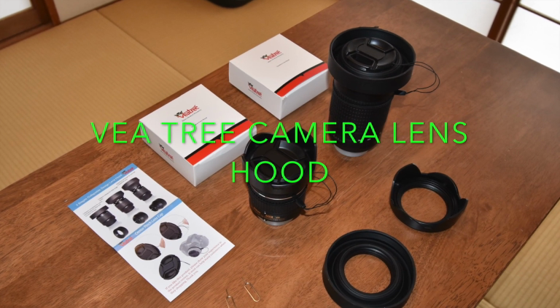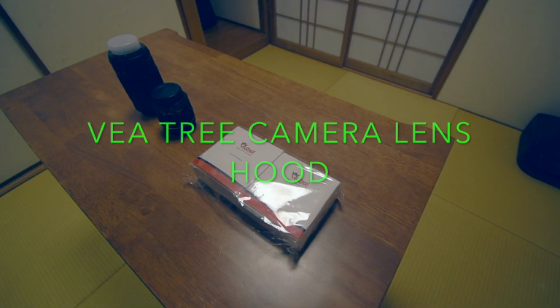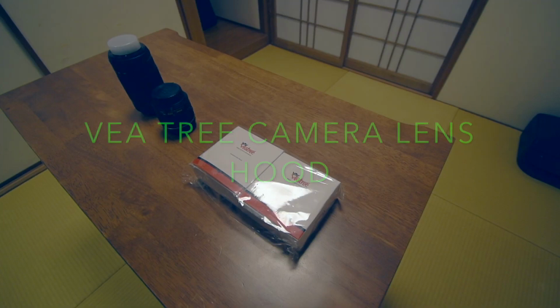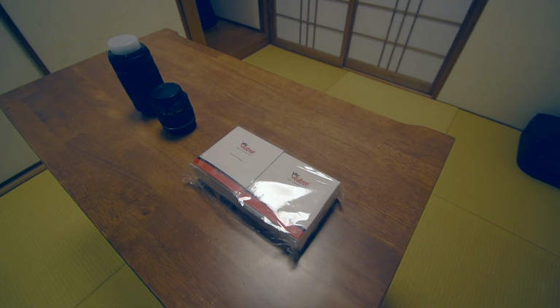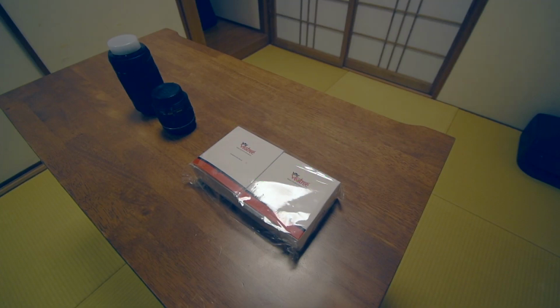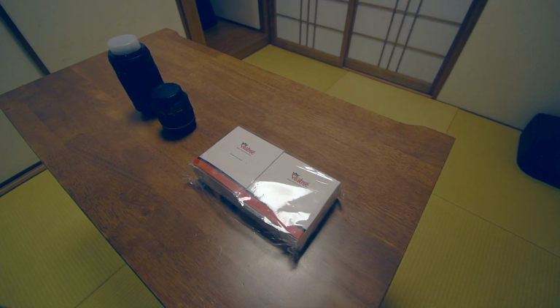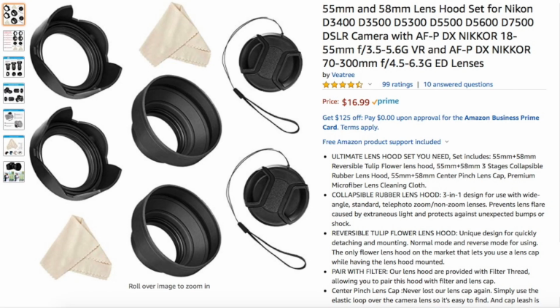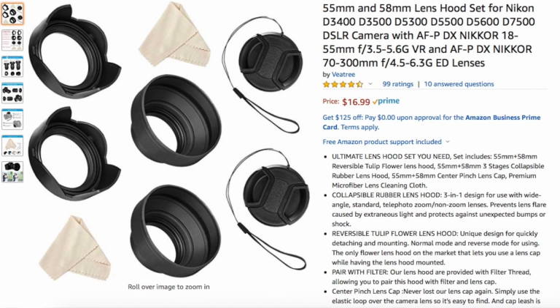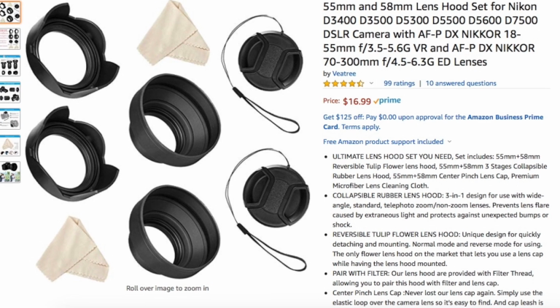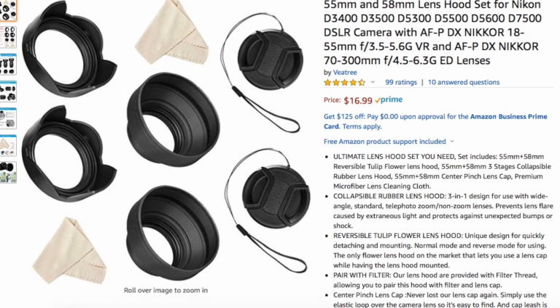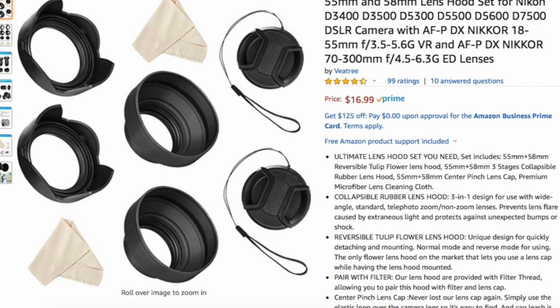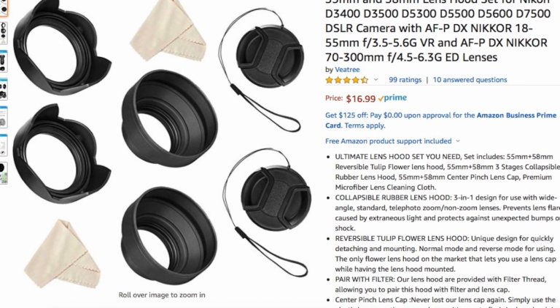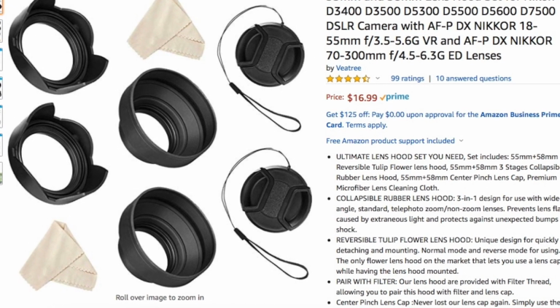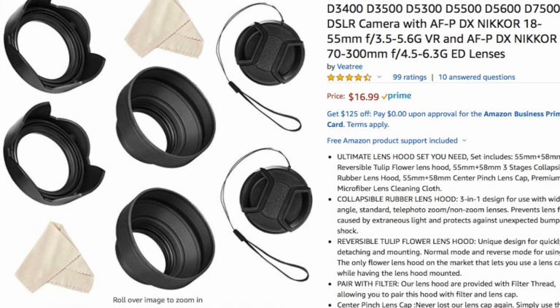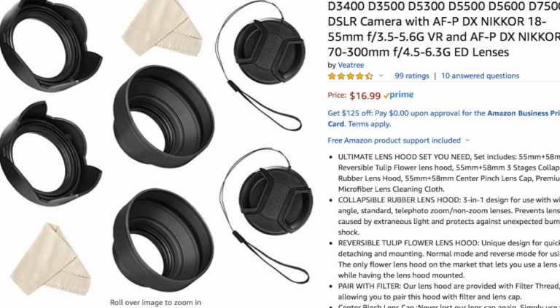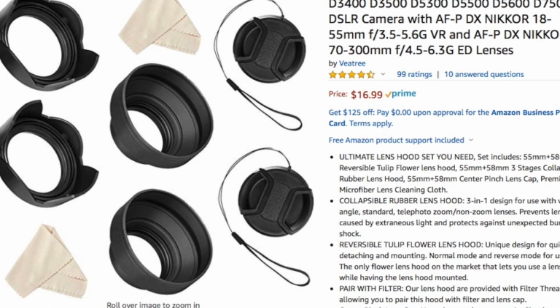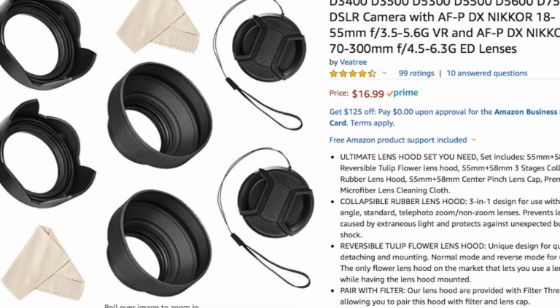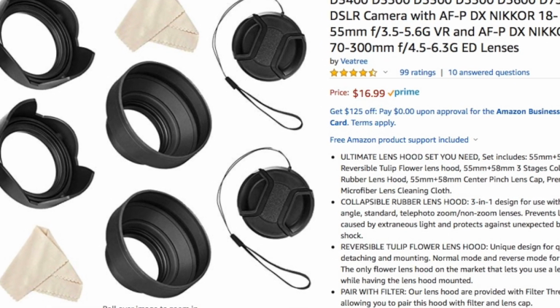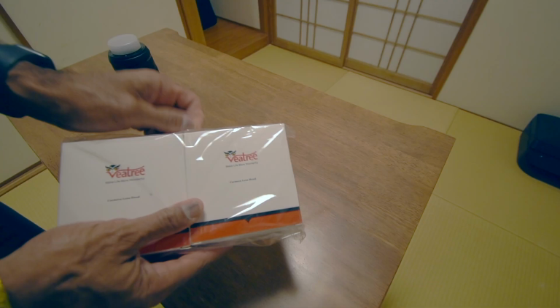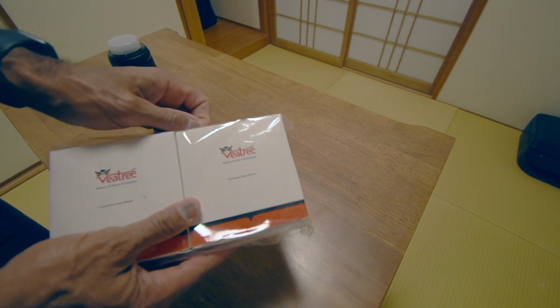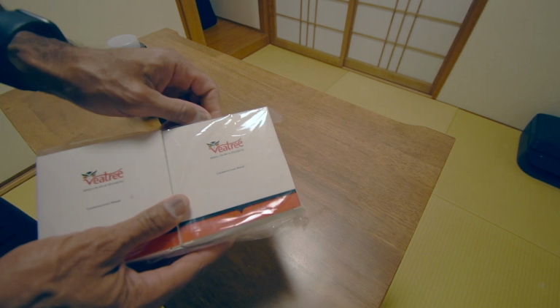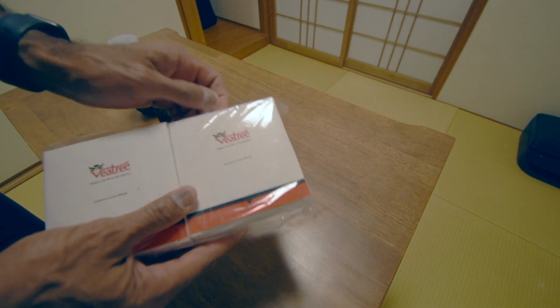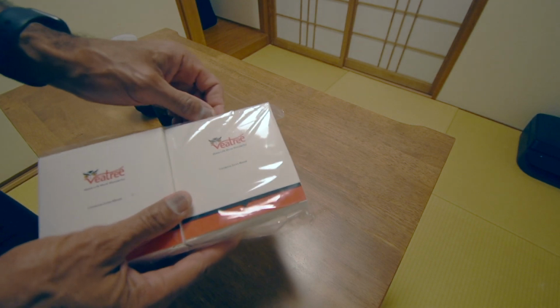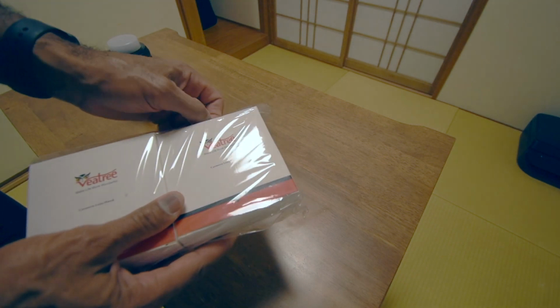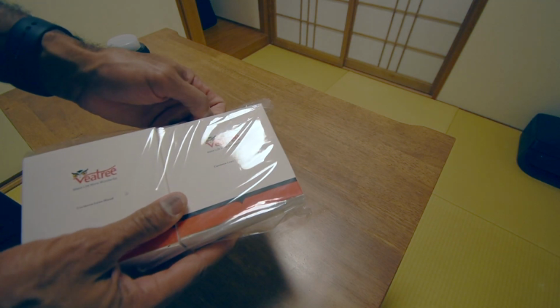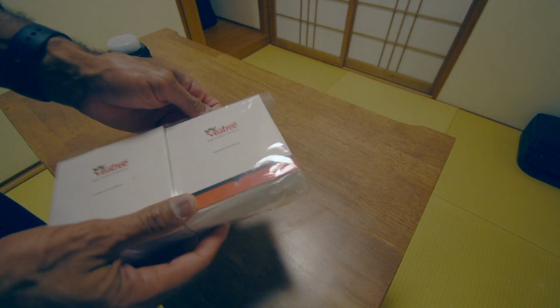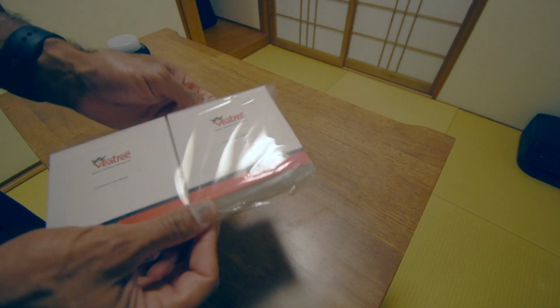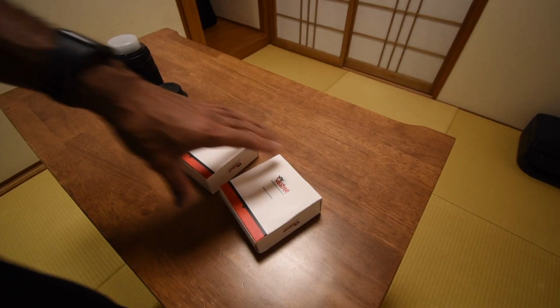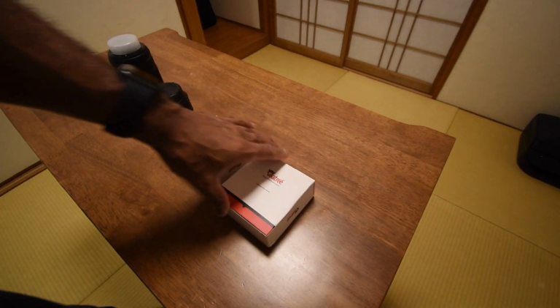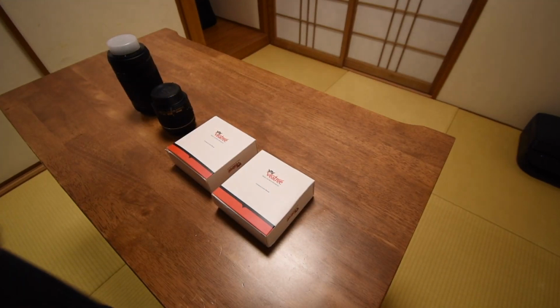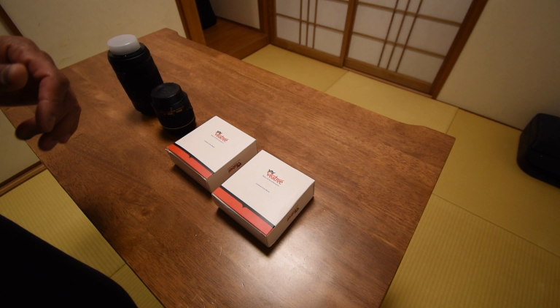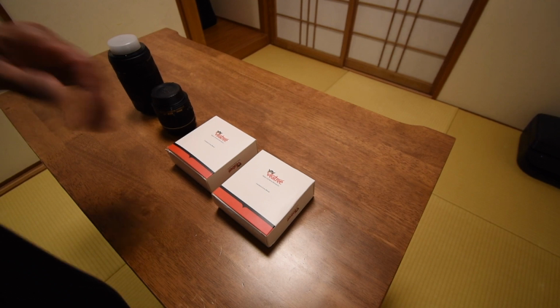Hey, what's up guys! I got the V-tree lens hood. I need to have one of these camera lens hoods for my shots in the direct sunlight. Let's go ahead and open these packages and see if they fit.